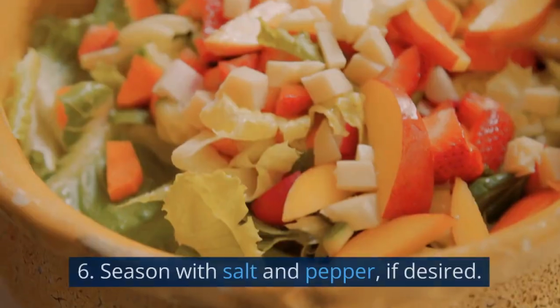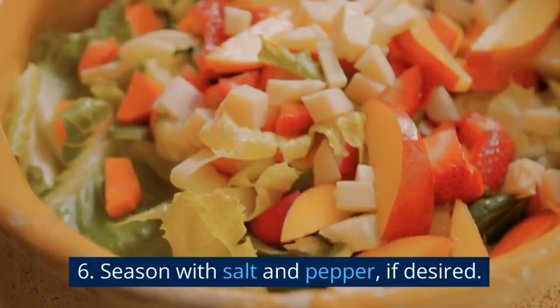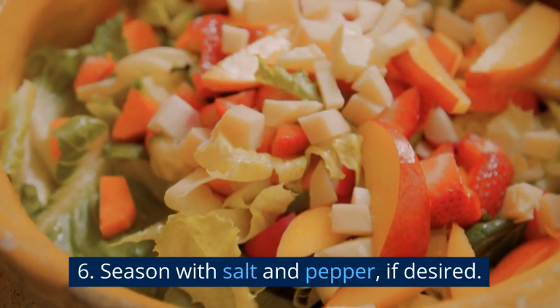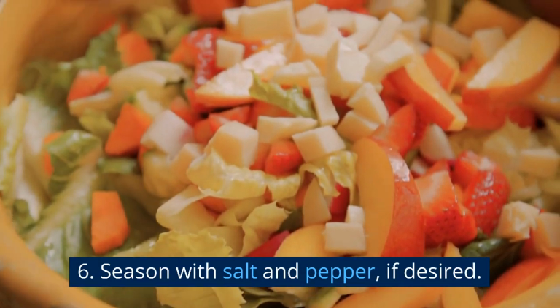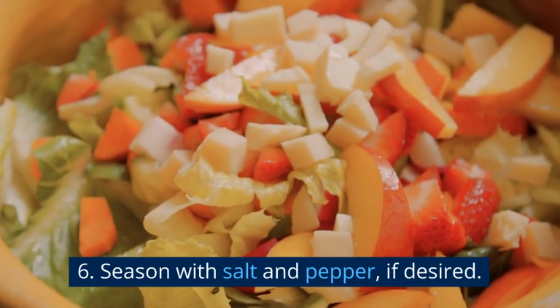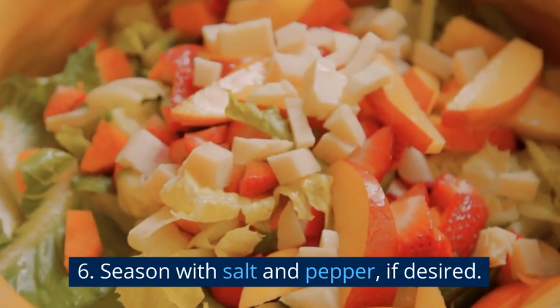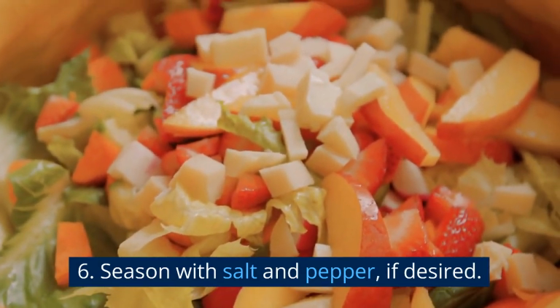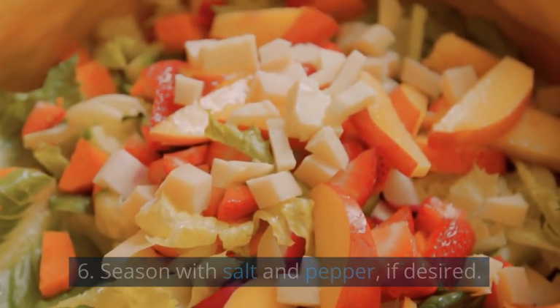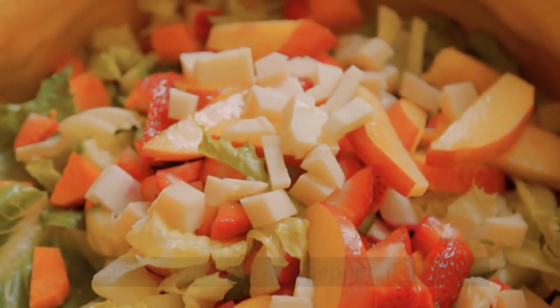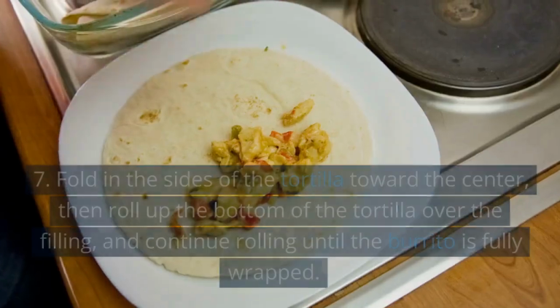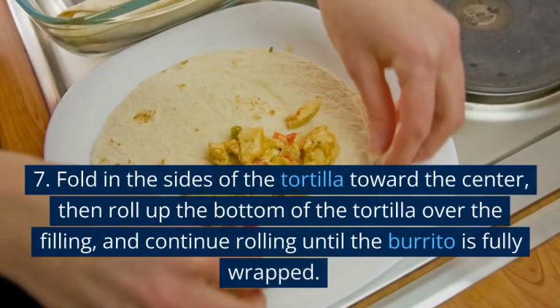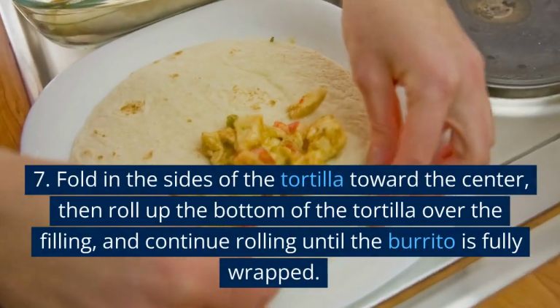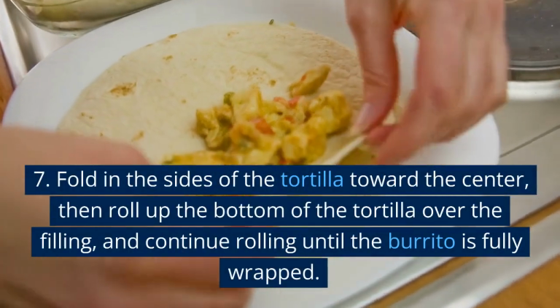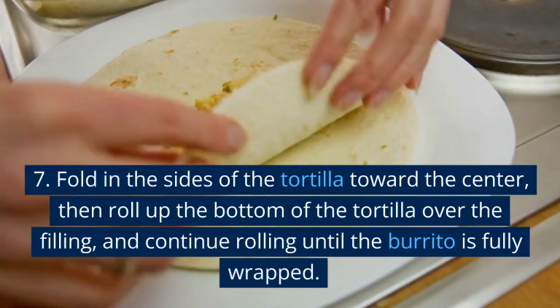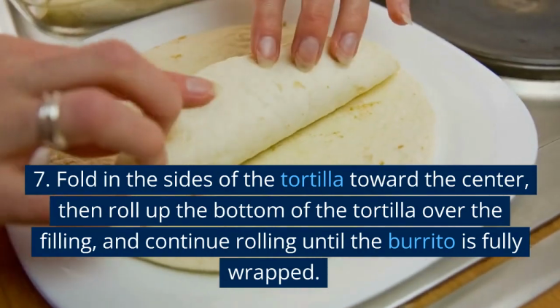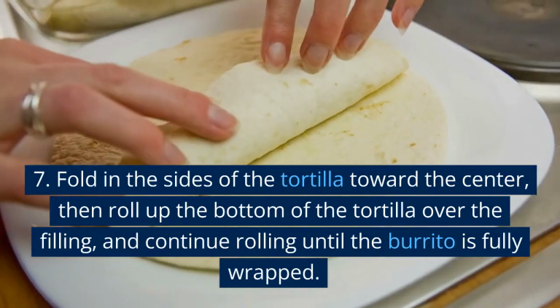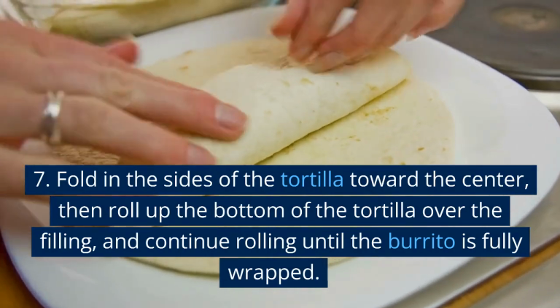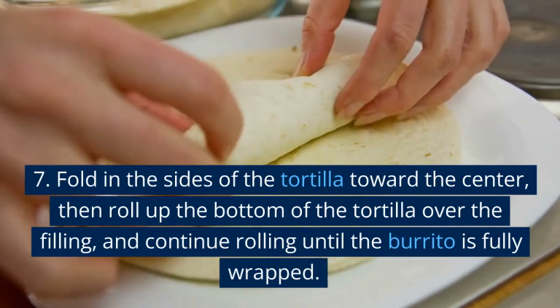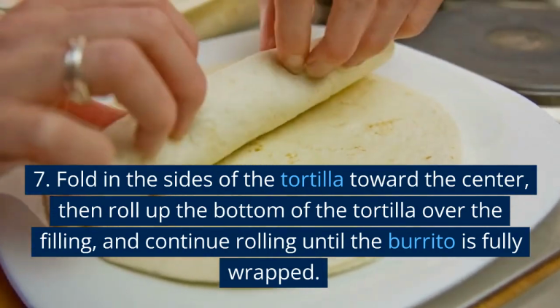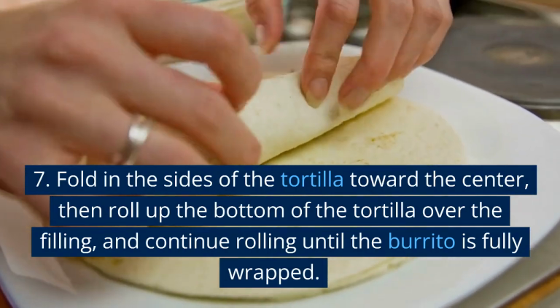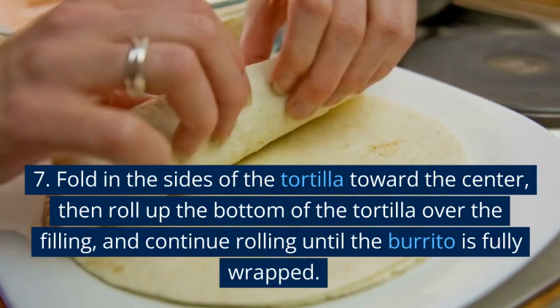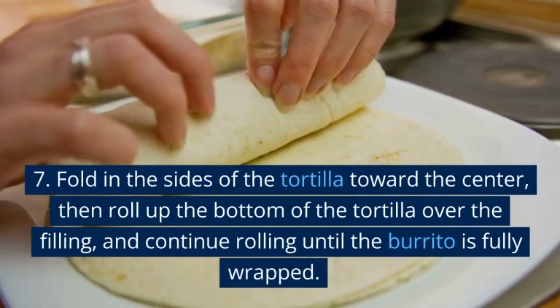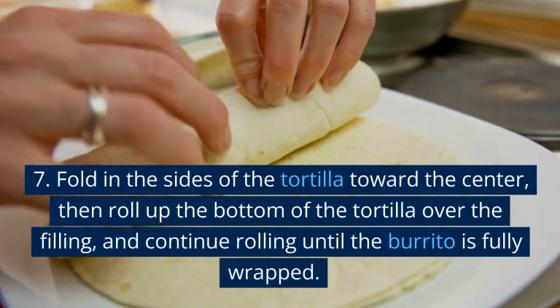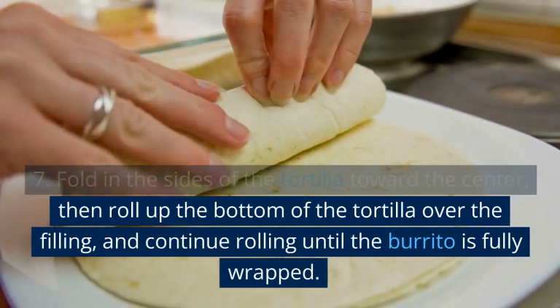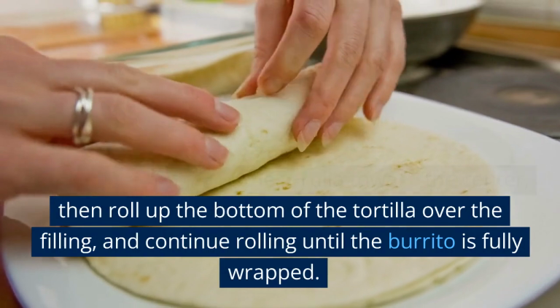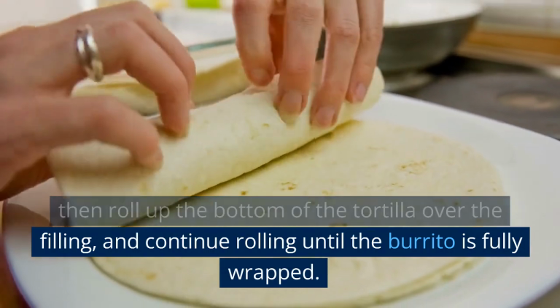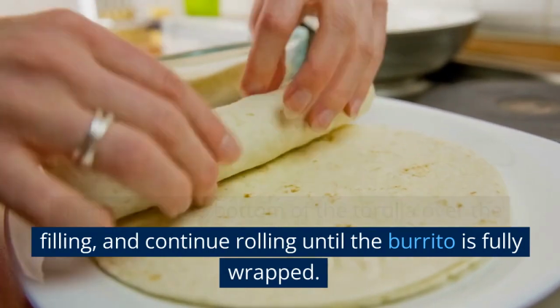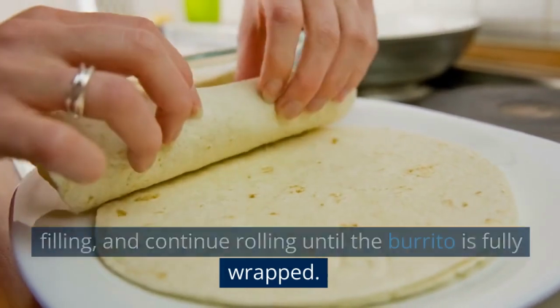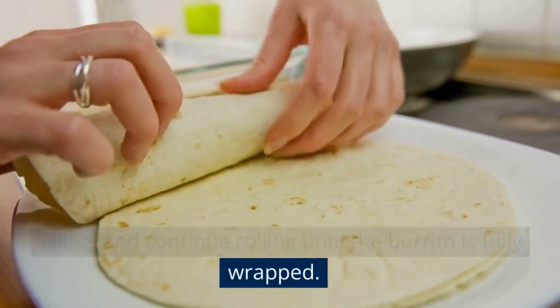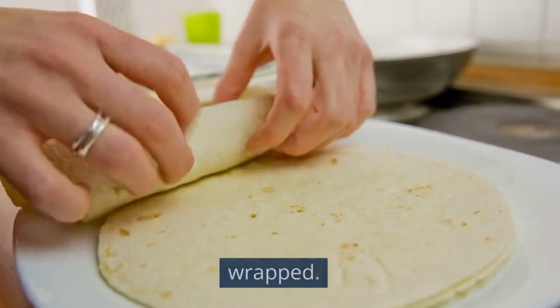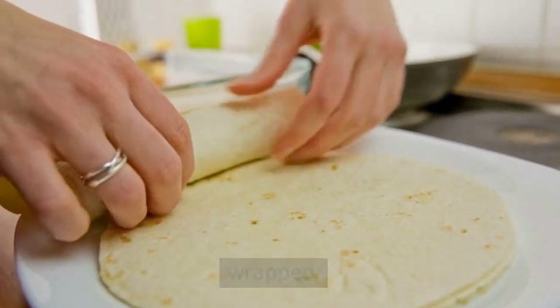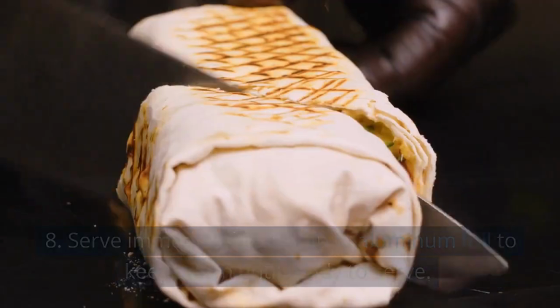Season with salt and pepper, if desired. Fold in the sides of the tortilla toward the center, then roll the bottom of the tortilla over the filling, and continue rolling until the burrito is fully wrapped.